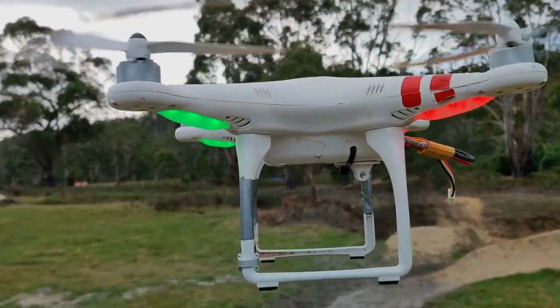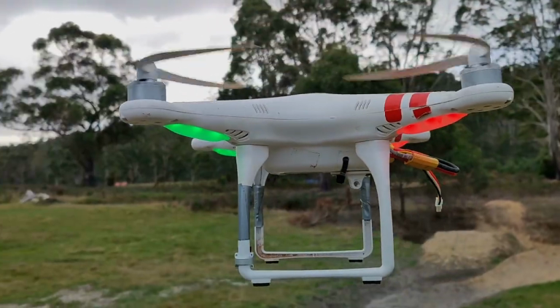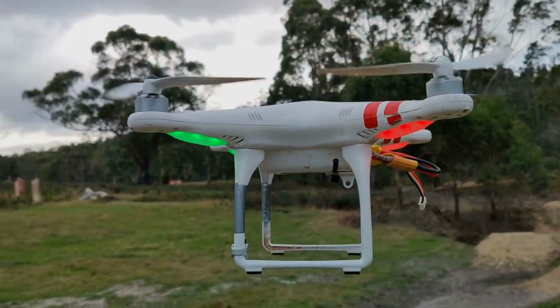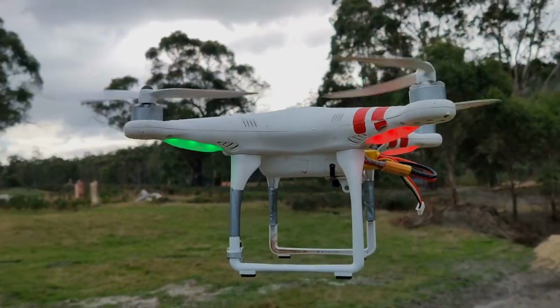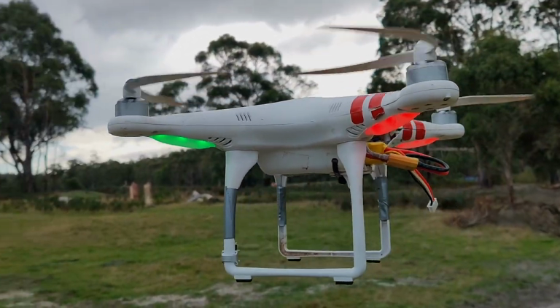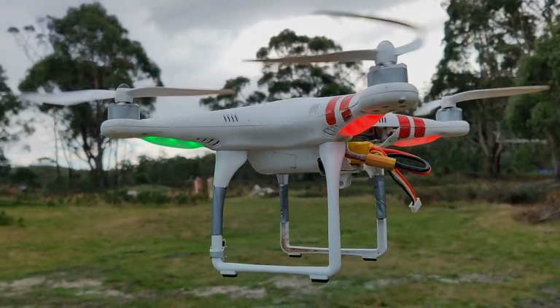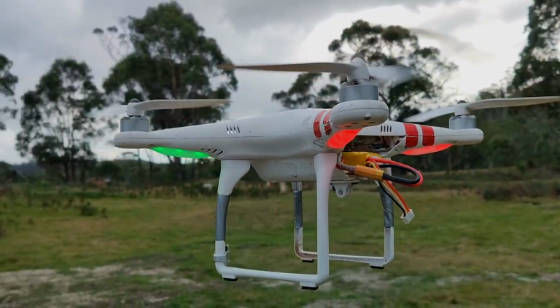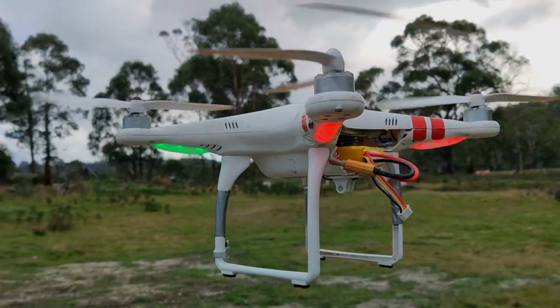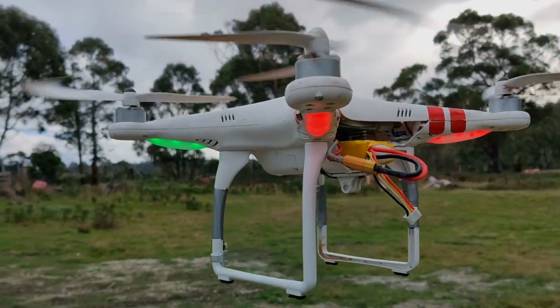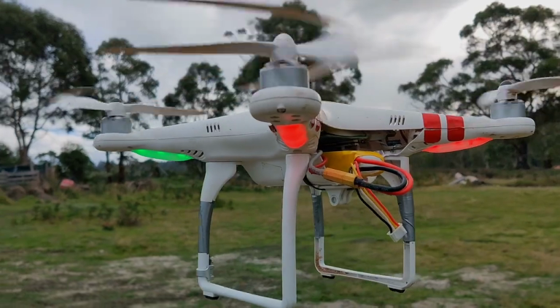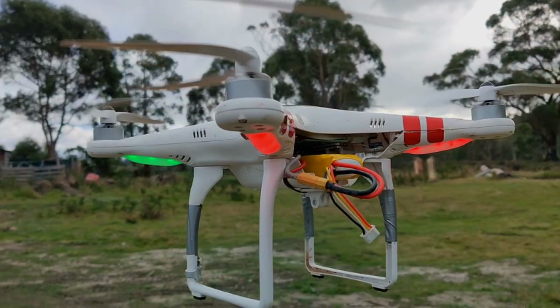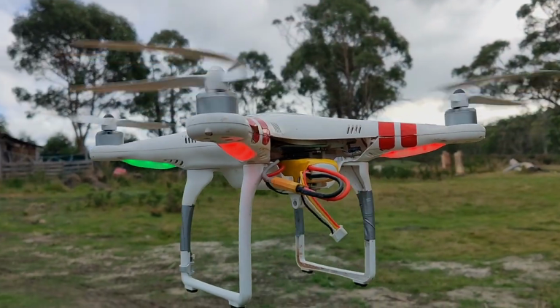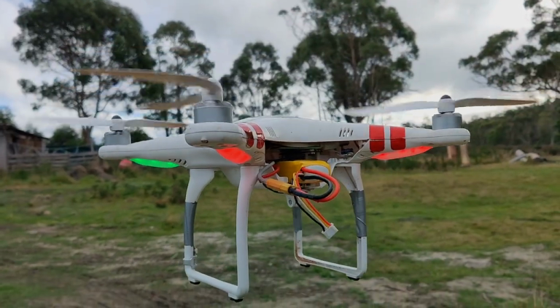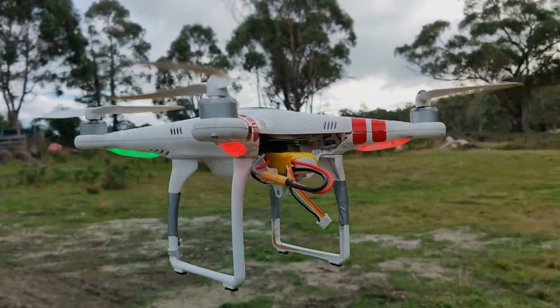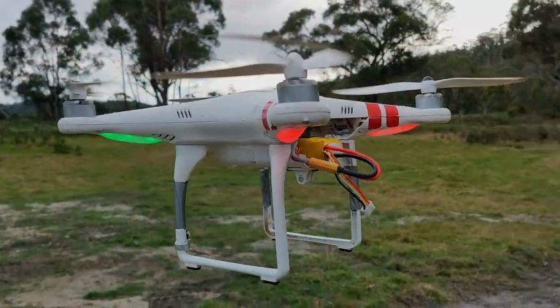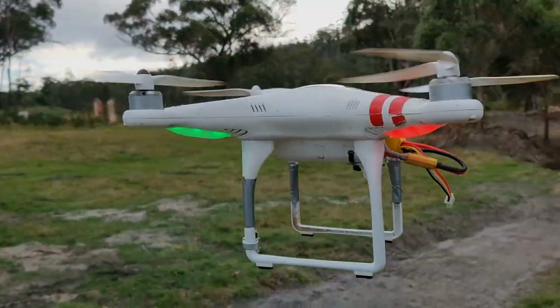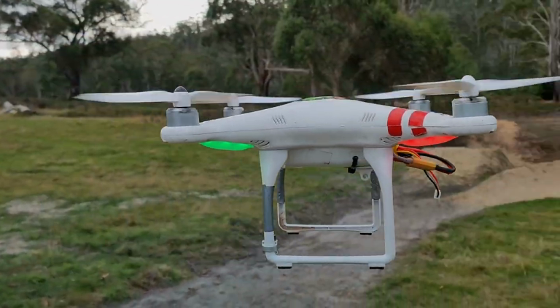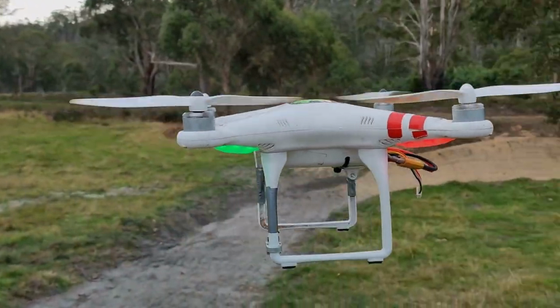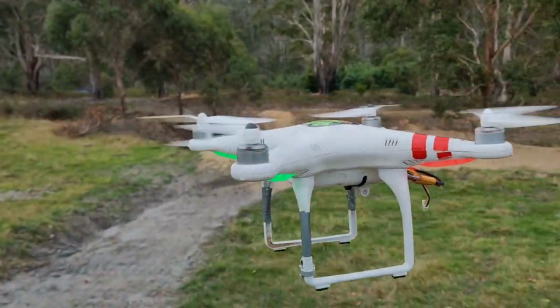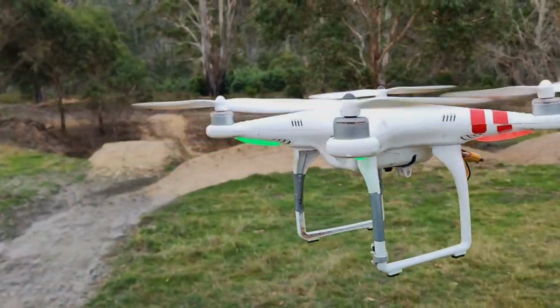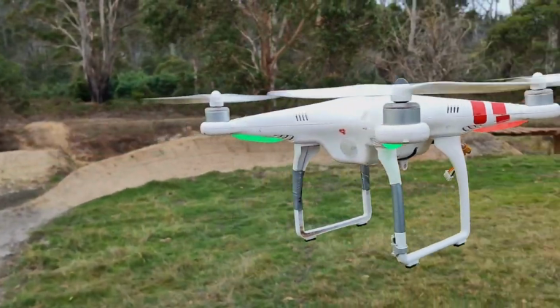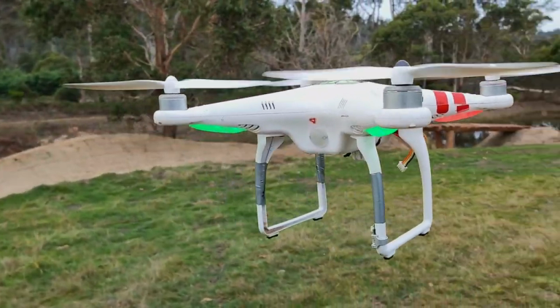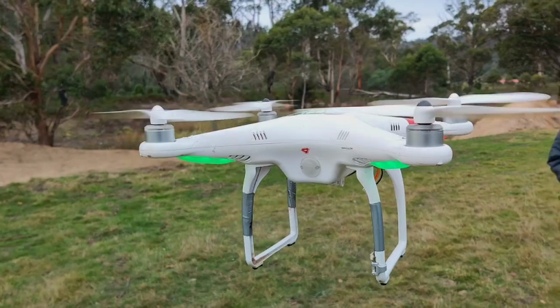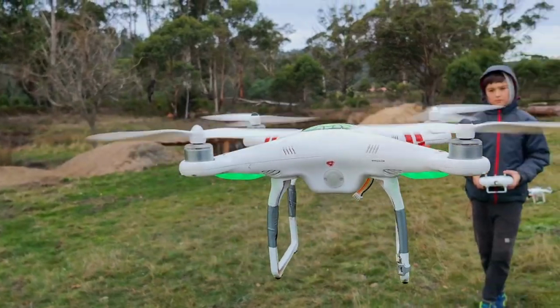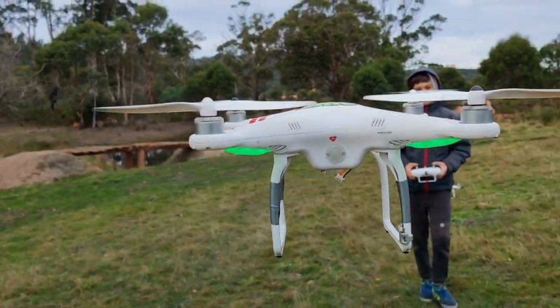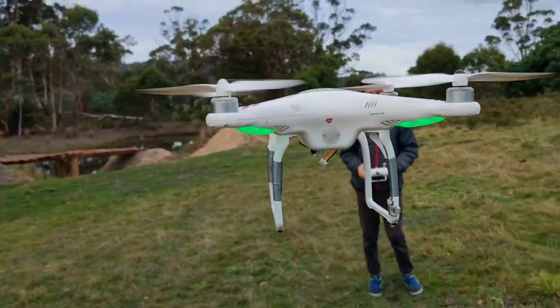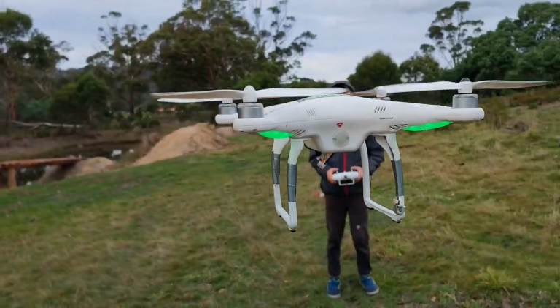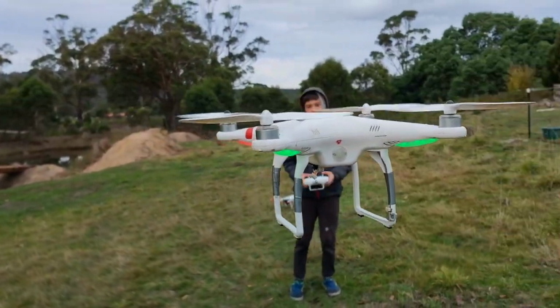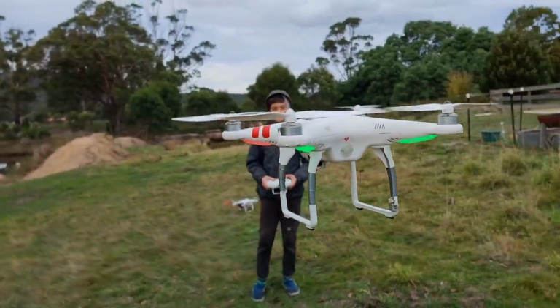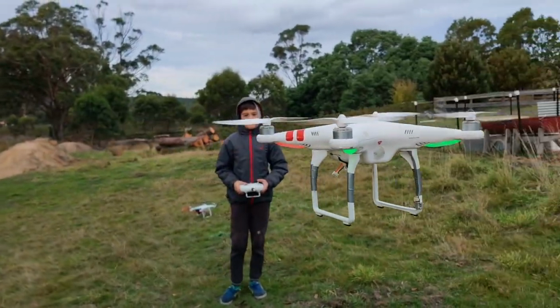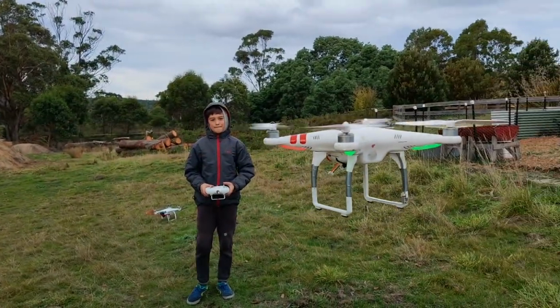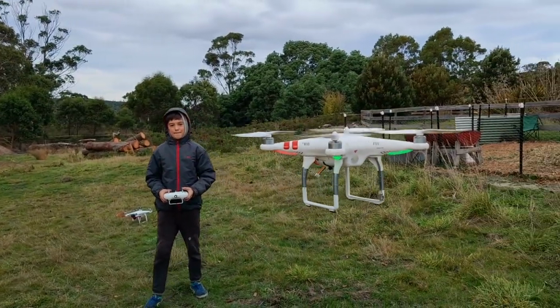Look at our super old drone, the poor old girl. It's taken so many hits and it still runs. This is the first DJI ever produced. Show us how she goes, Harry.